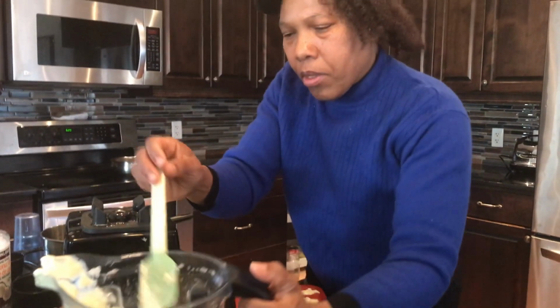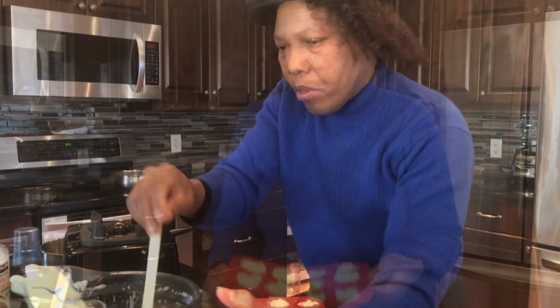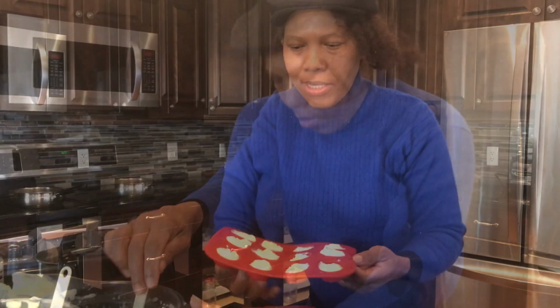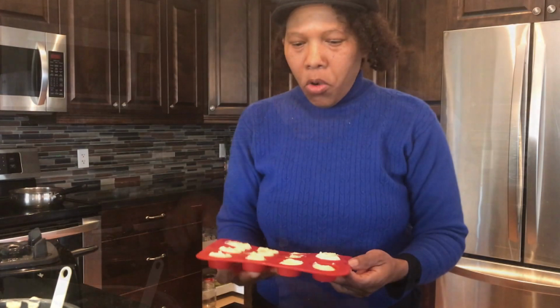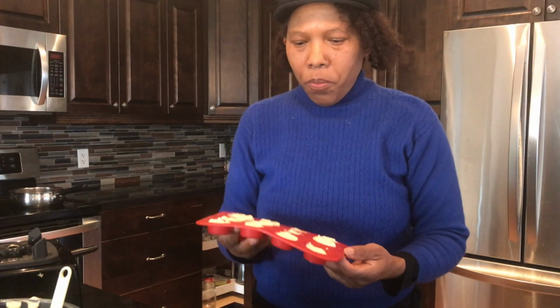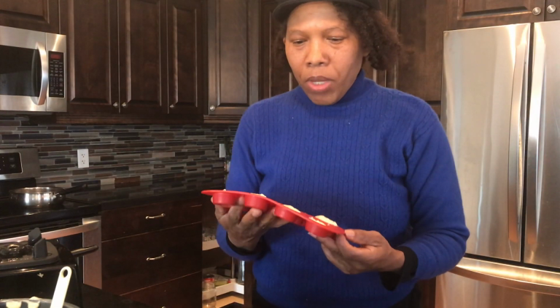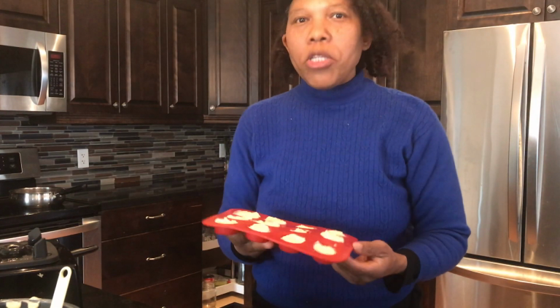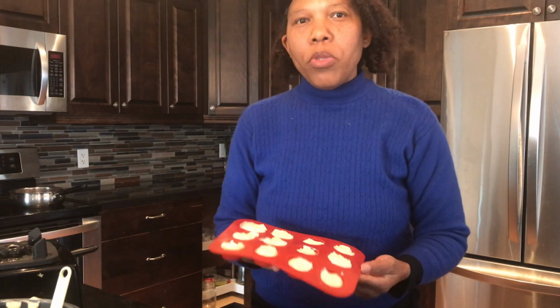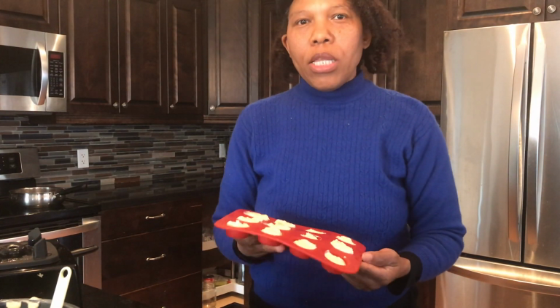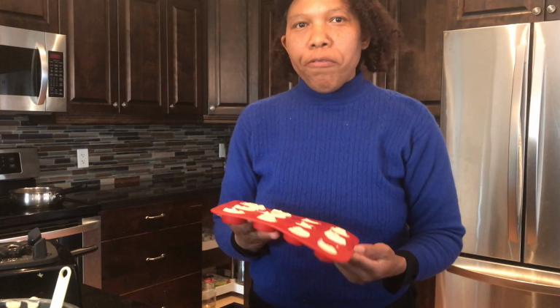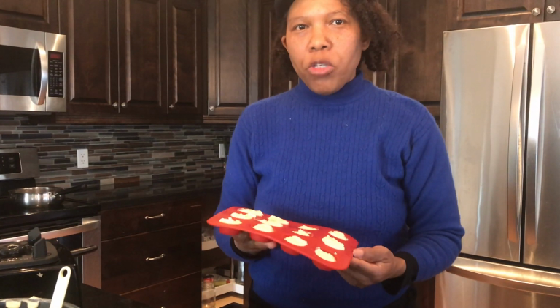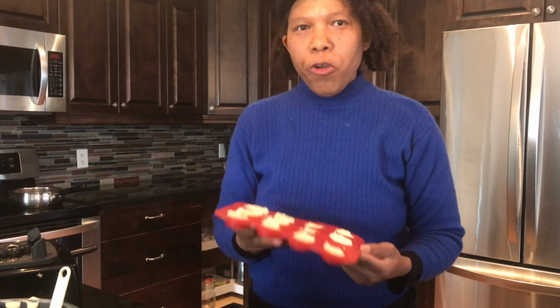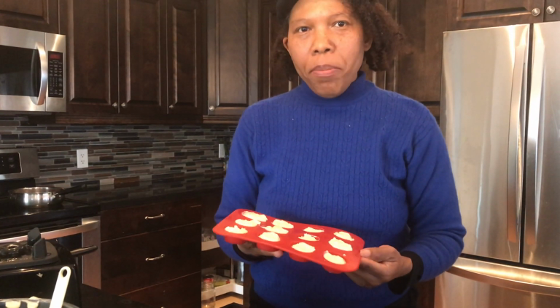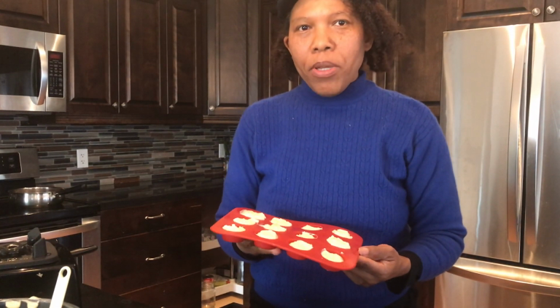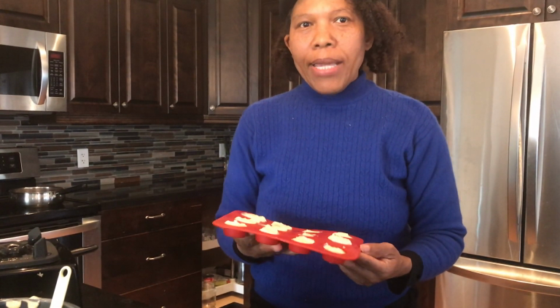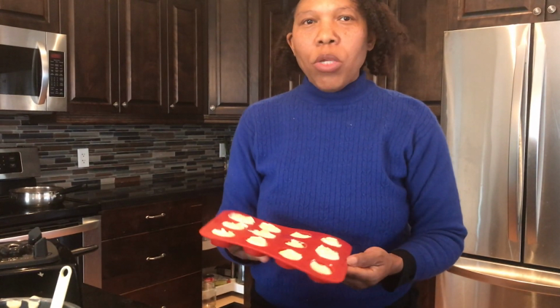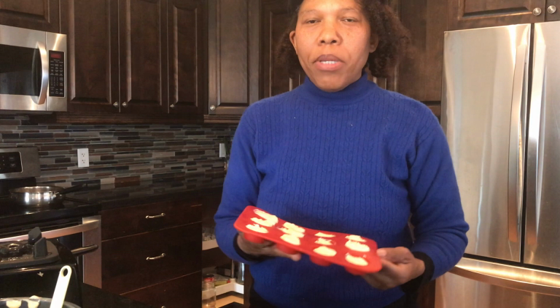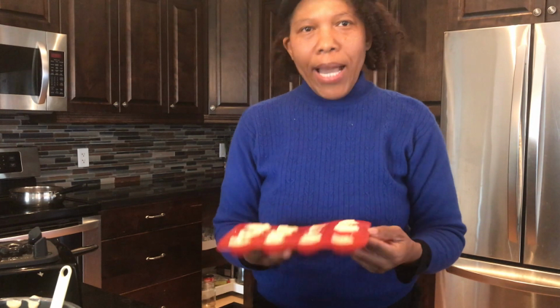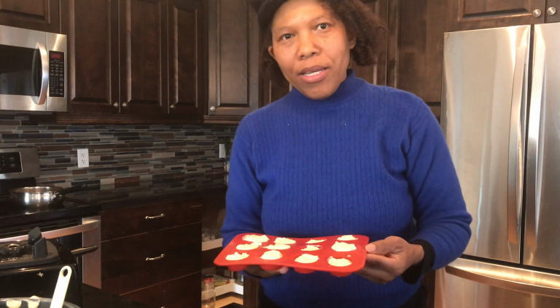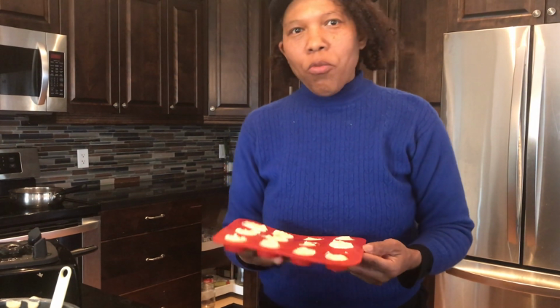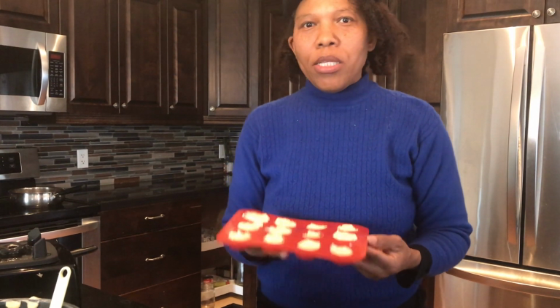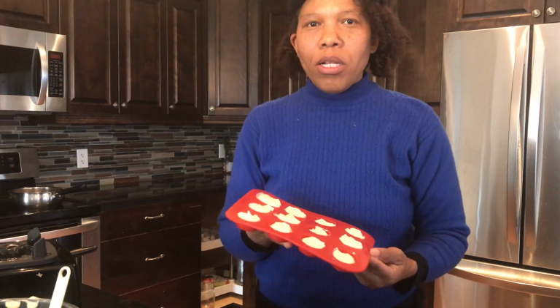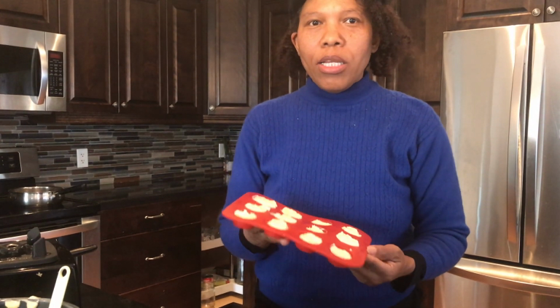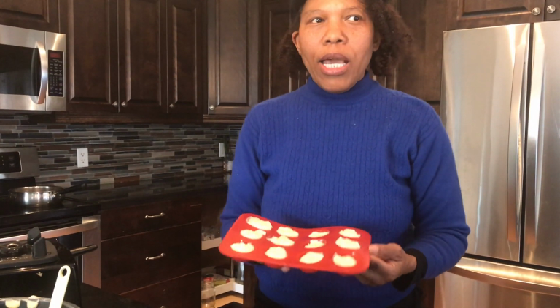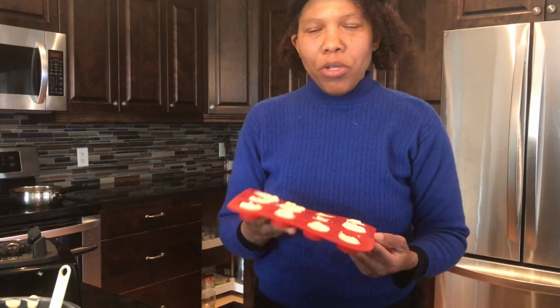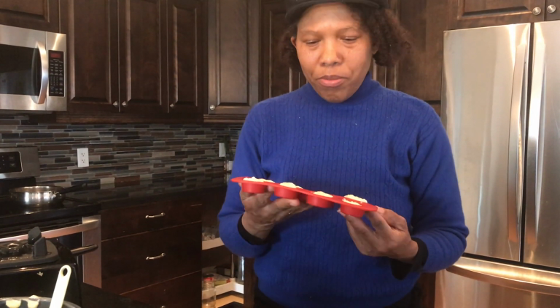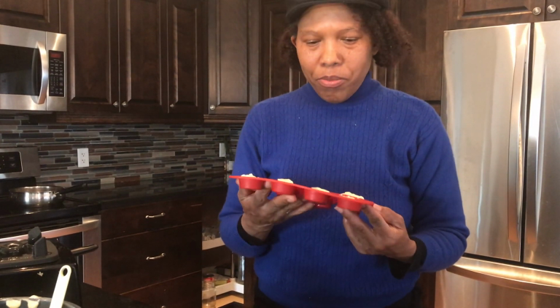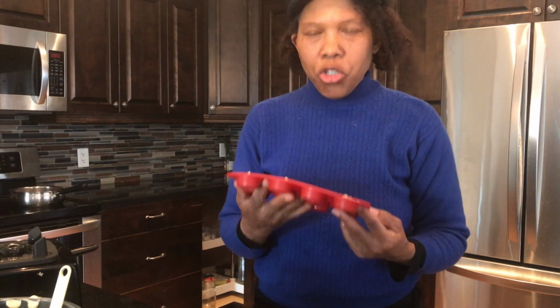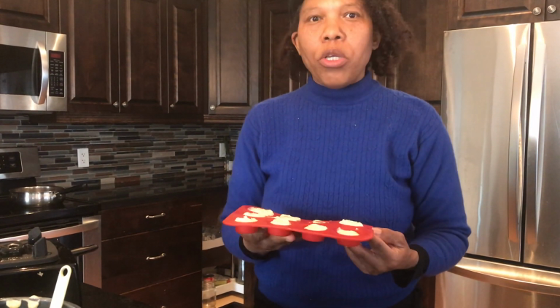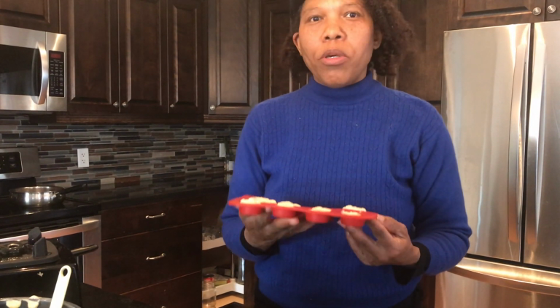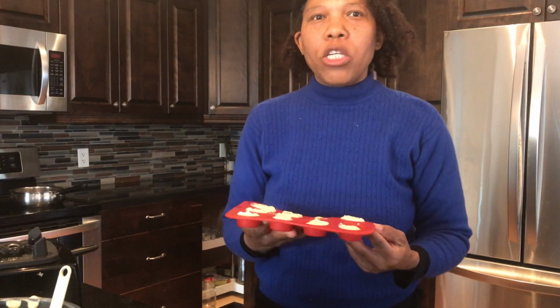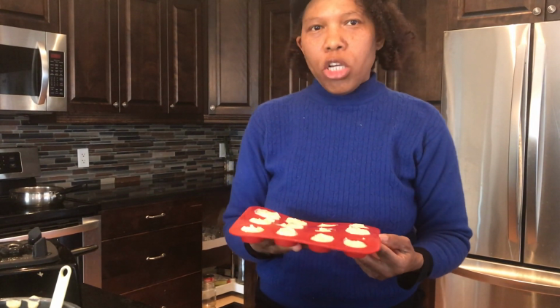Okay, so I'm going to put this in the fridge to firm up, and we will be back when it's all done and I will show you the finishing touch.